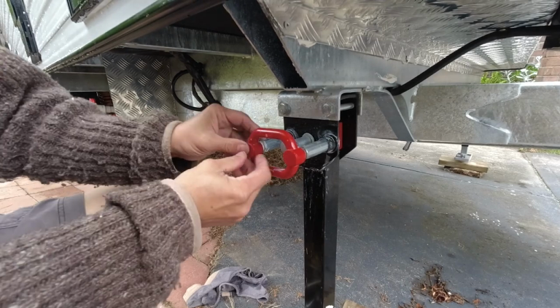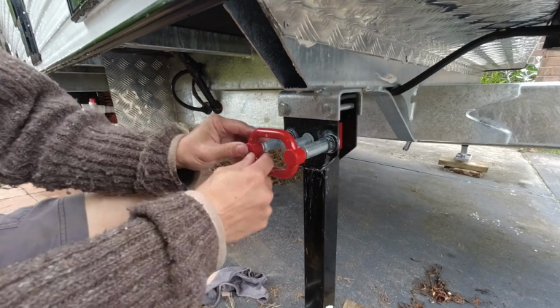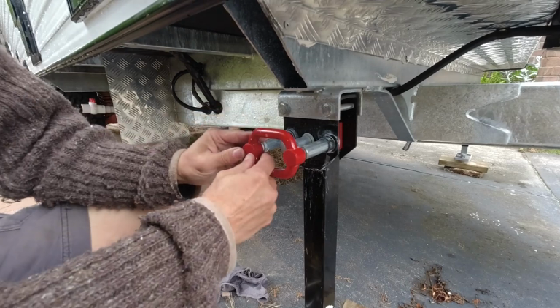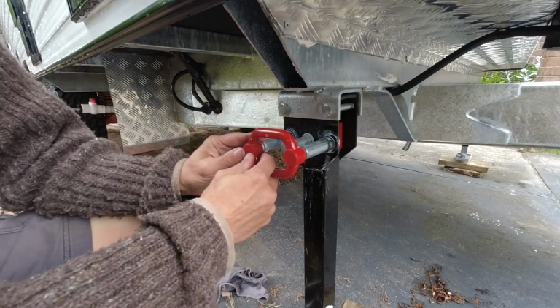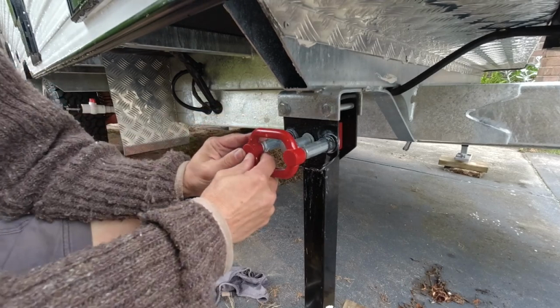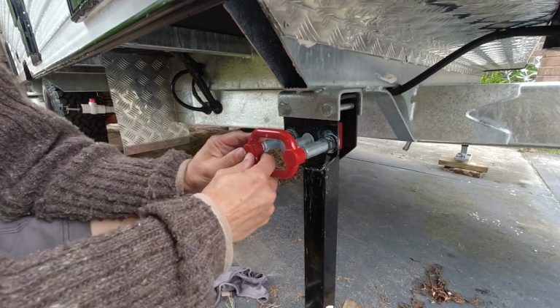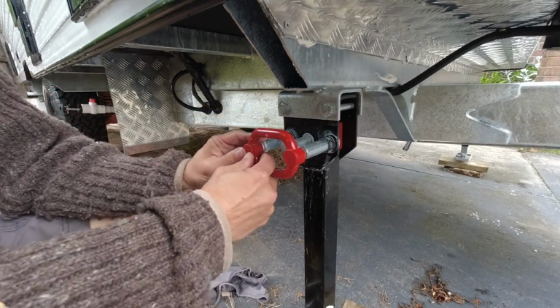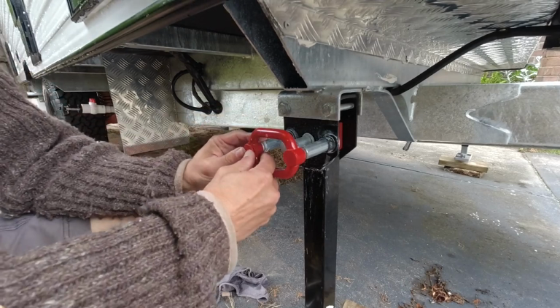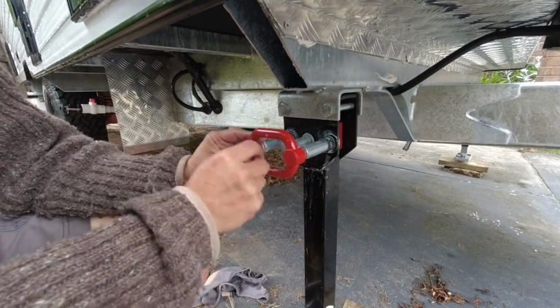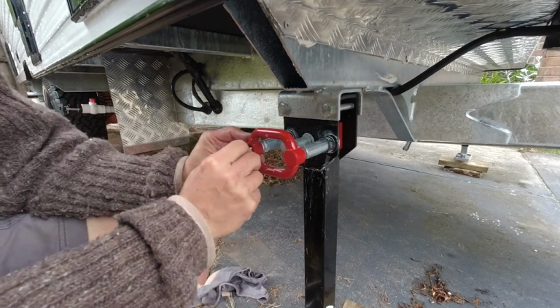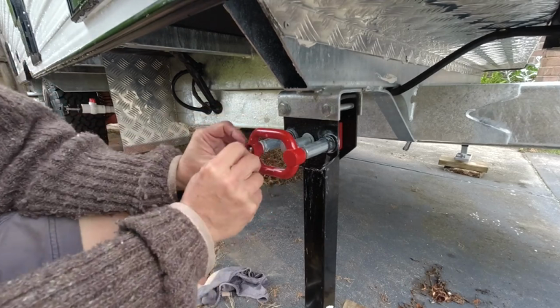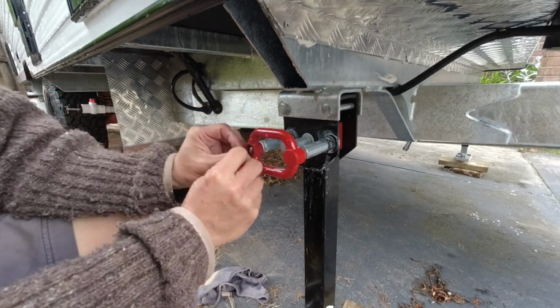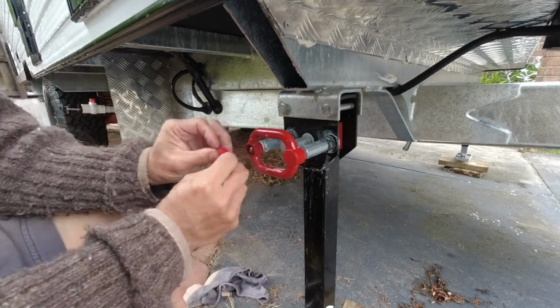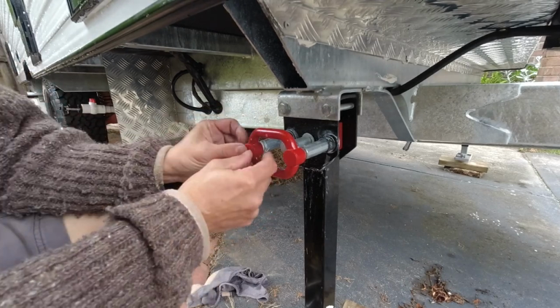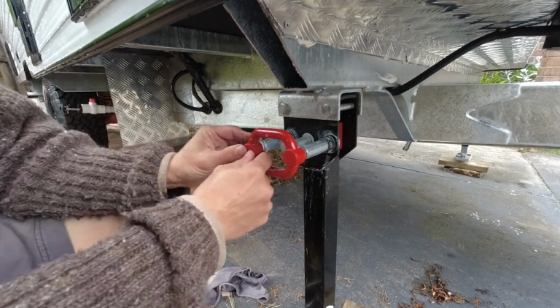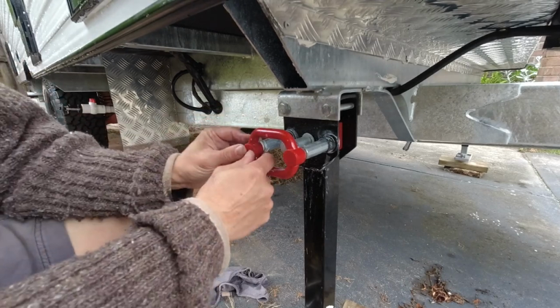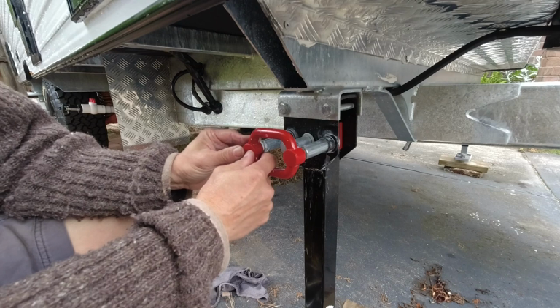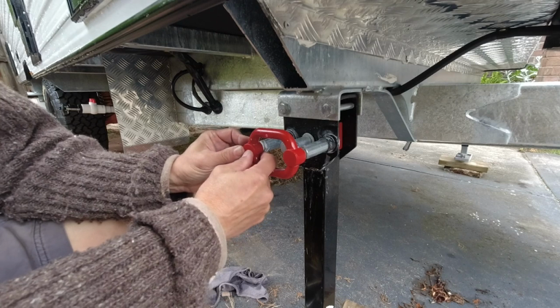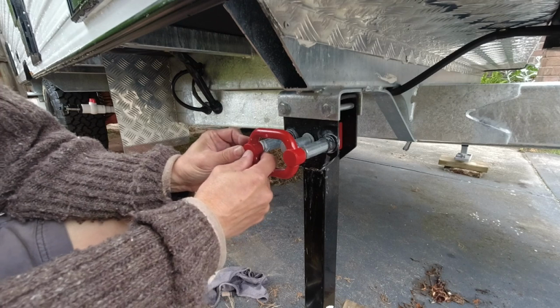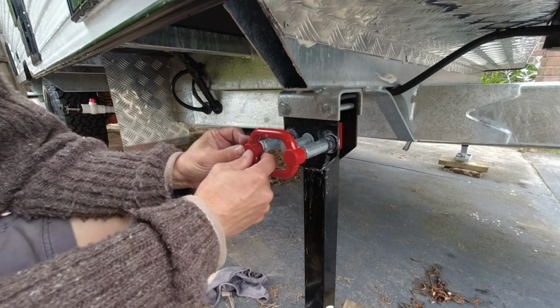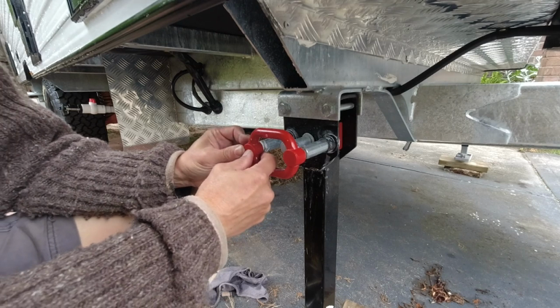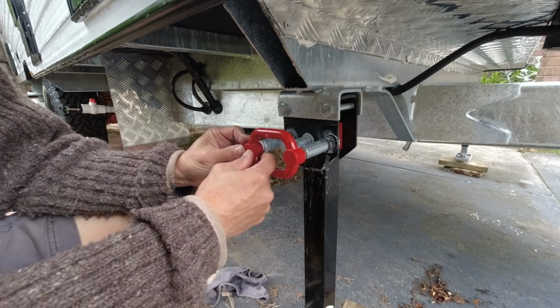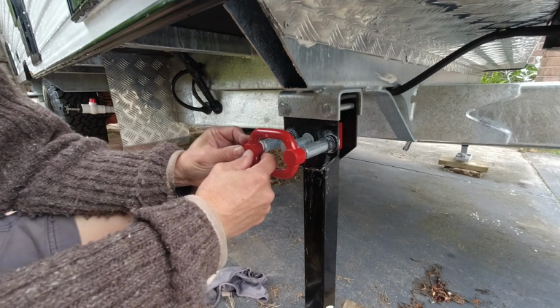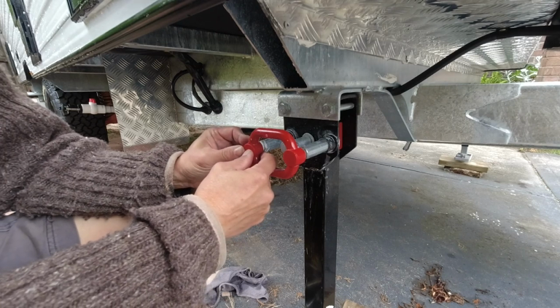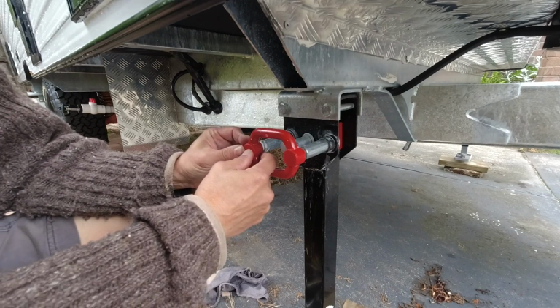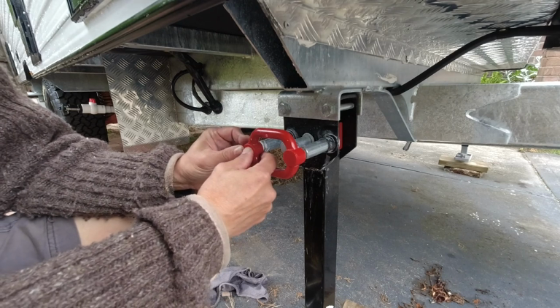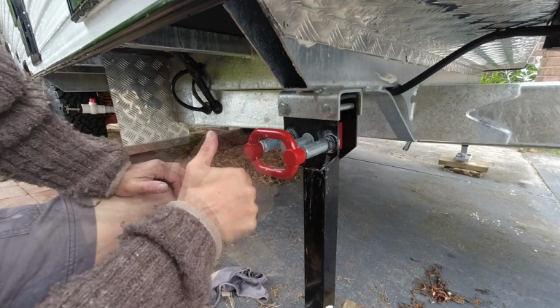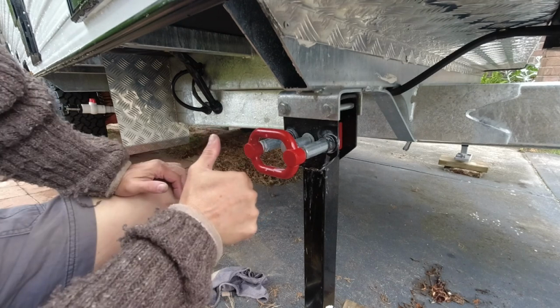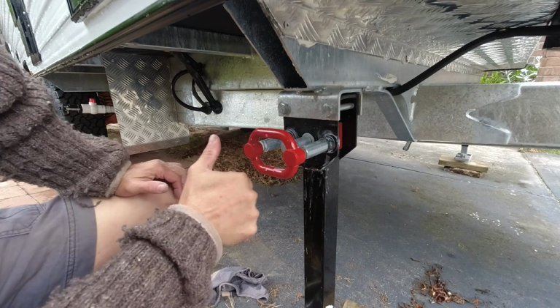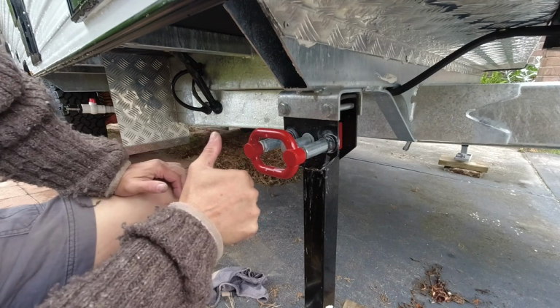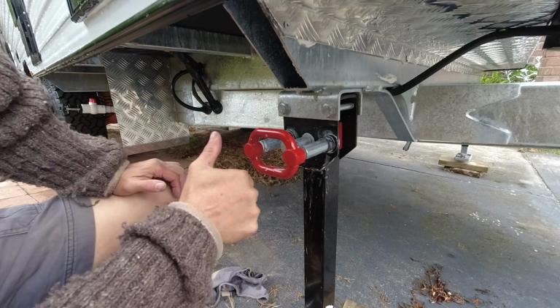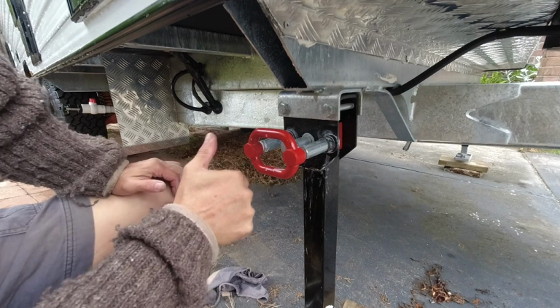Now push the two plastic covers back. Be careful — if they're not in completely, they could spring out again. All good. Repair done.